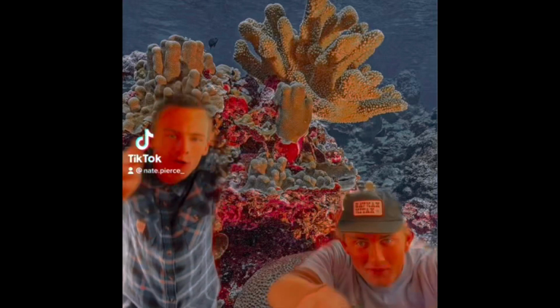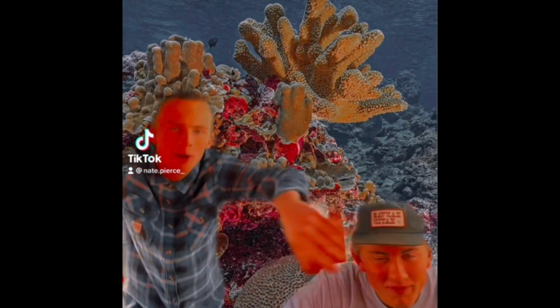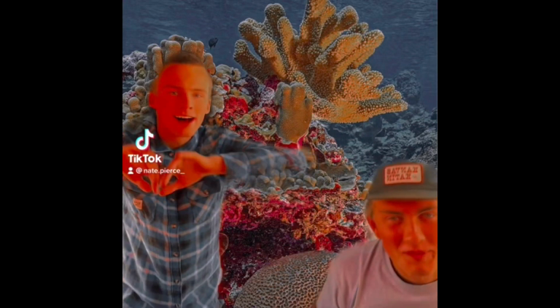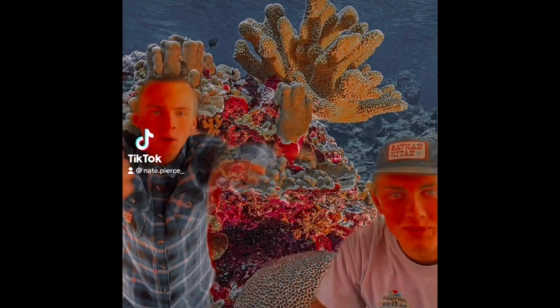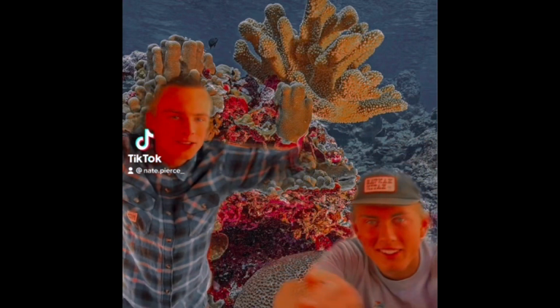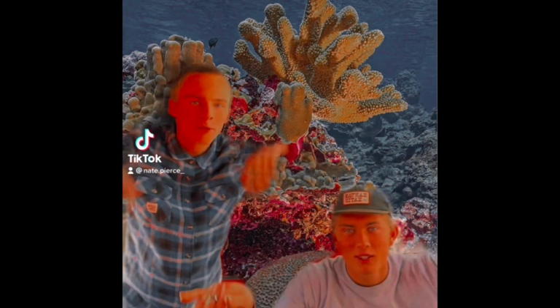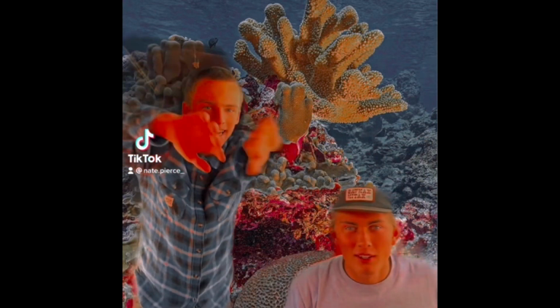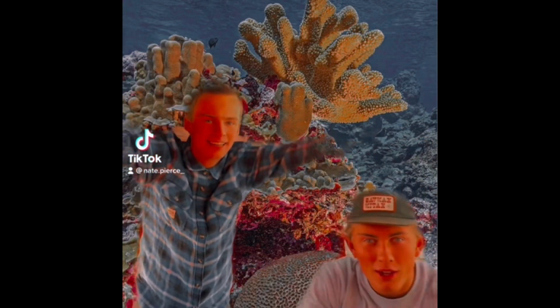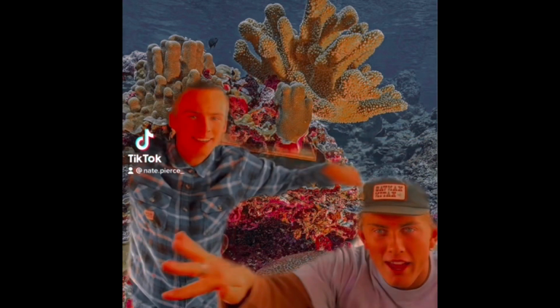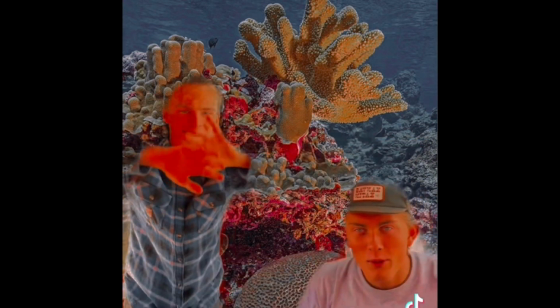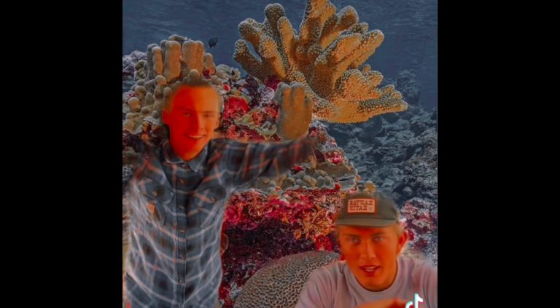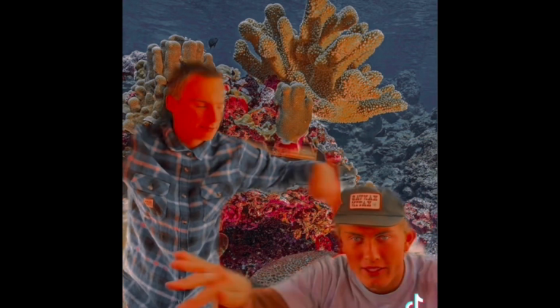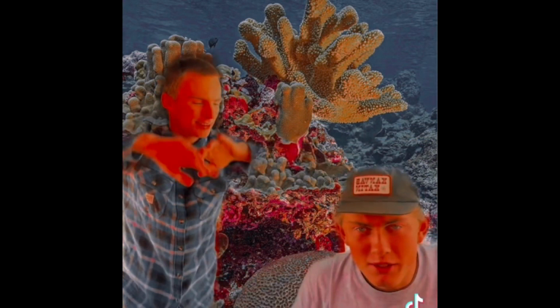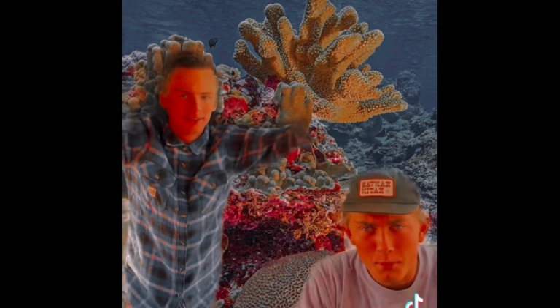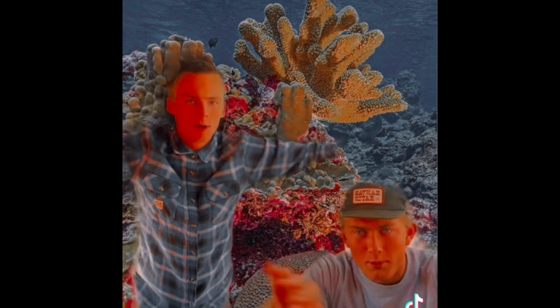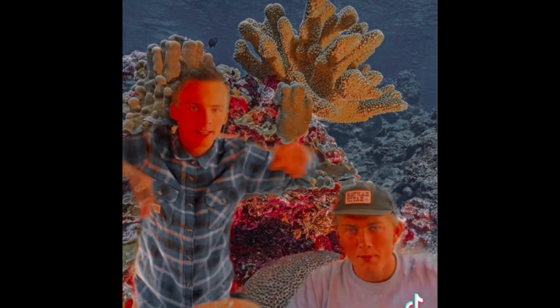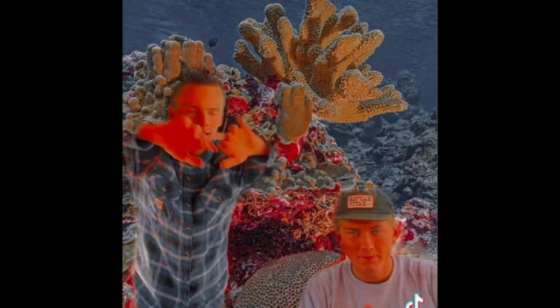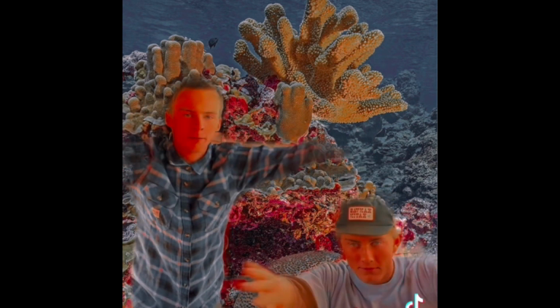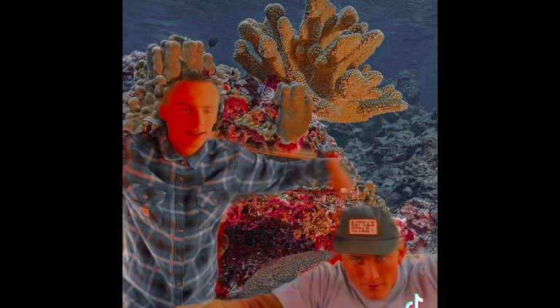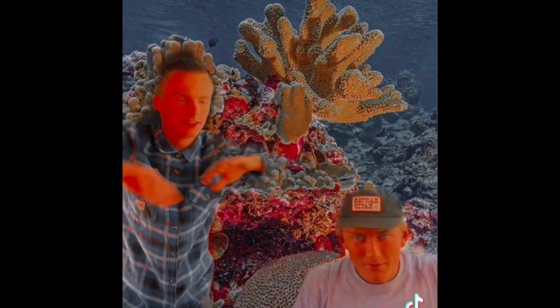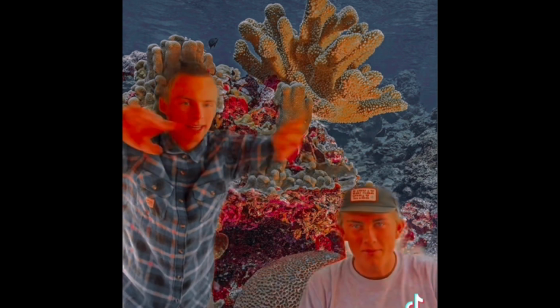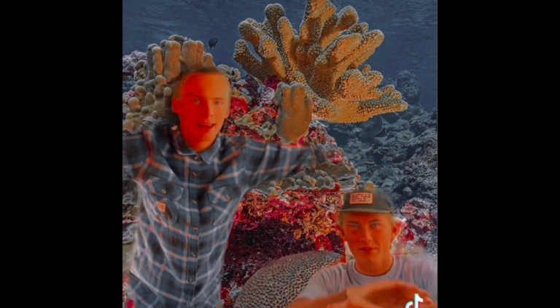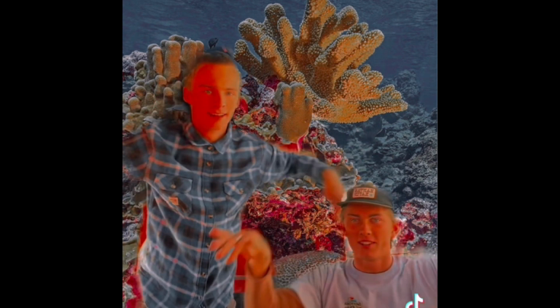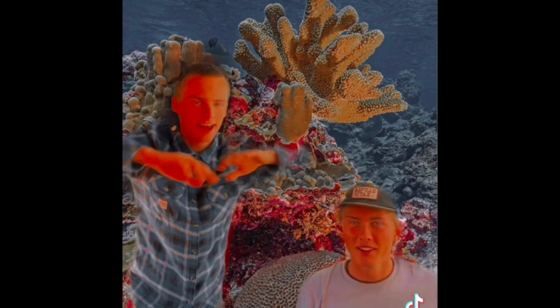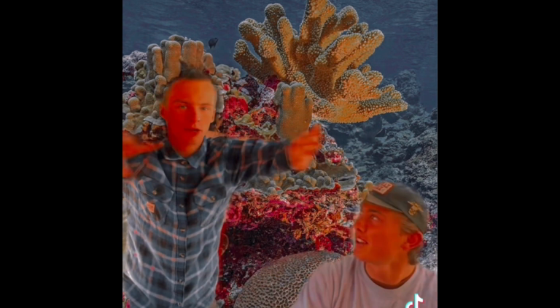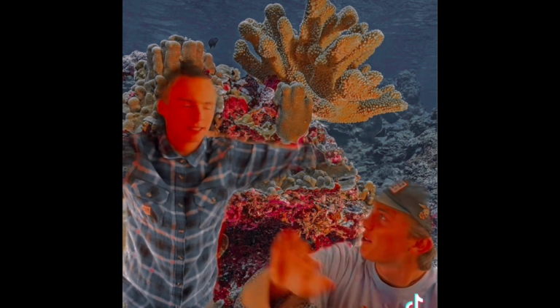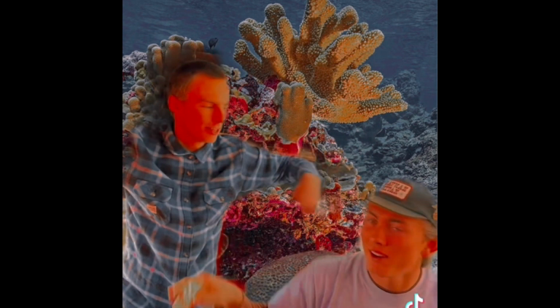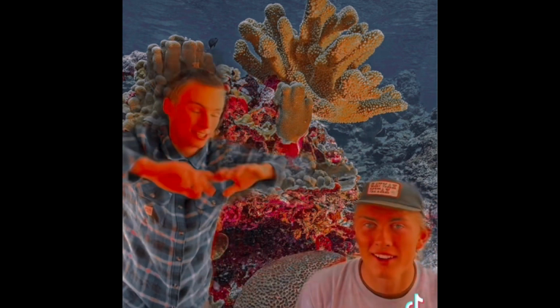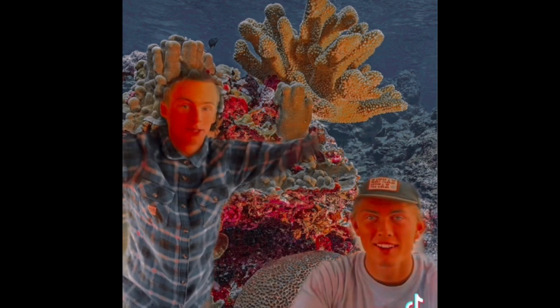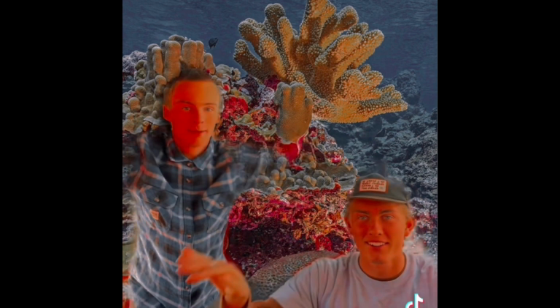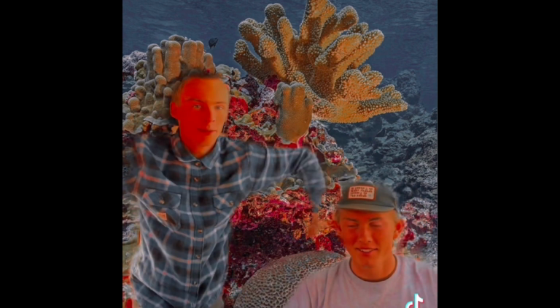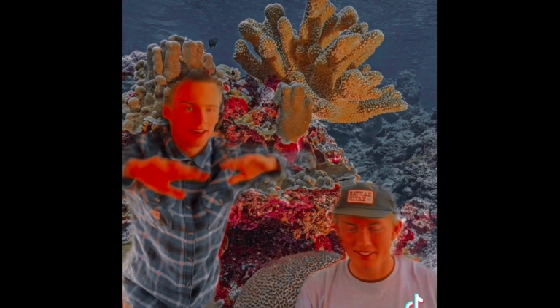Wow, this coral is so pretty! Hey, where does it get all of its colors from? The coral gets its color from a plankton called zooxanthella. They have a mutualistic relationship, which means they both help each other.